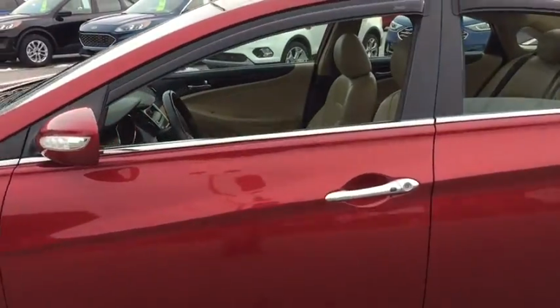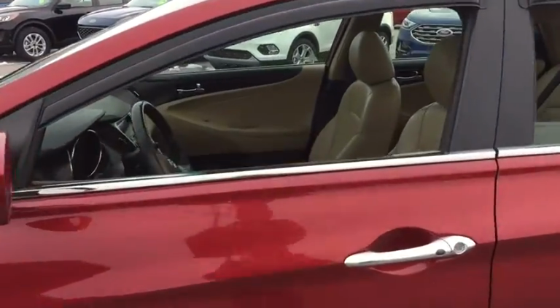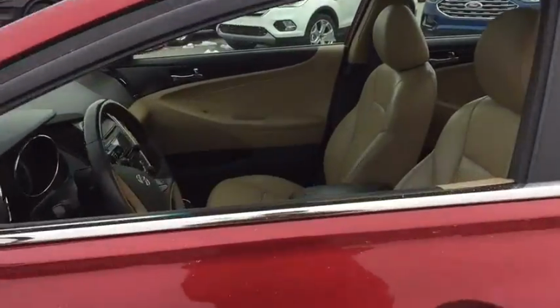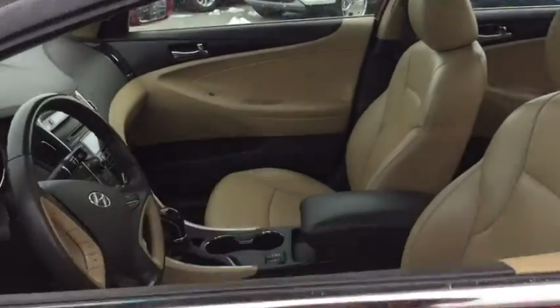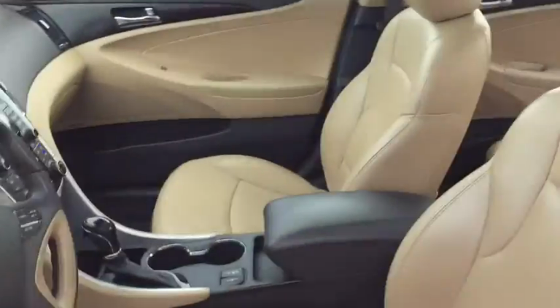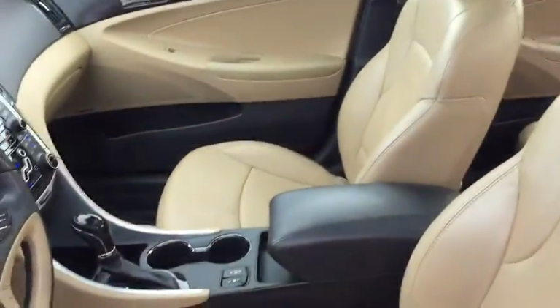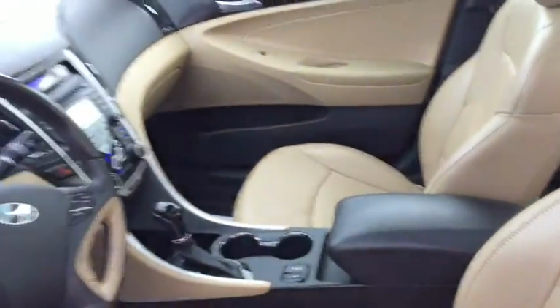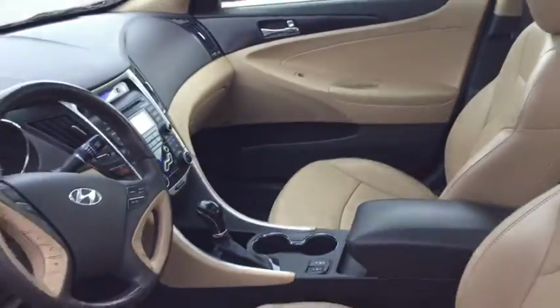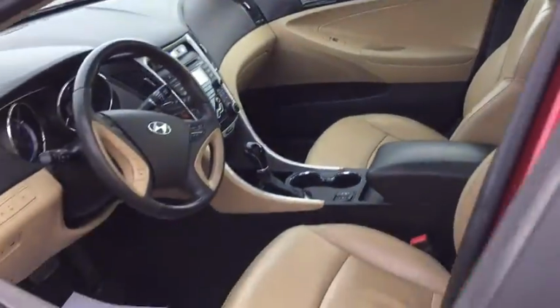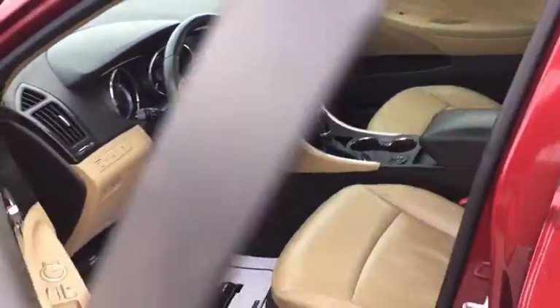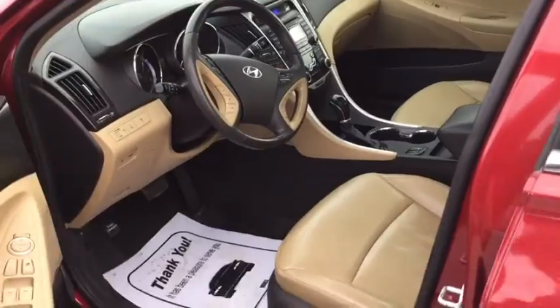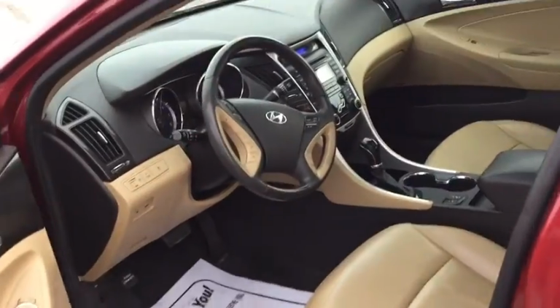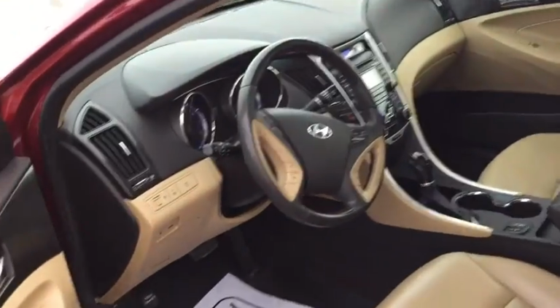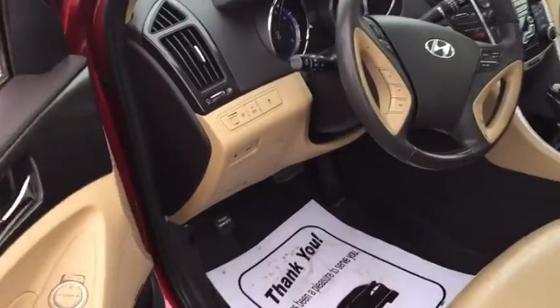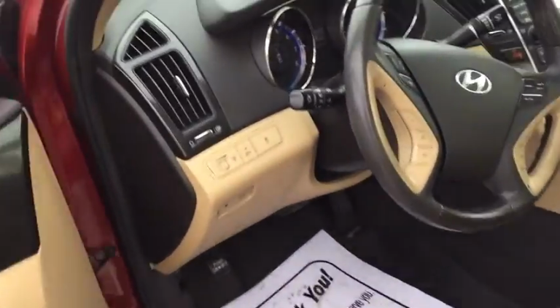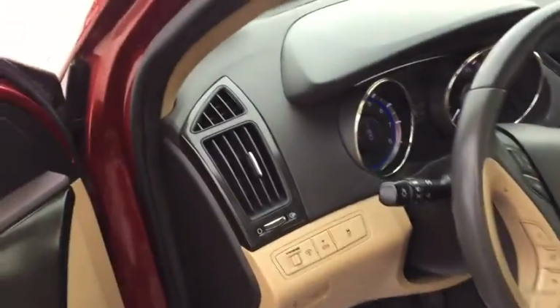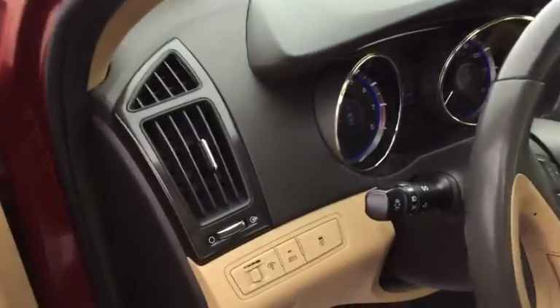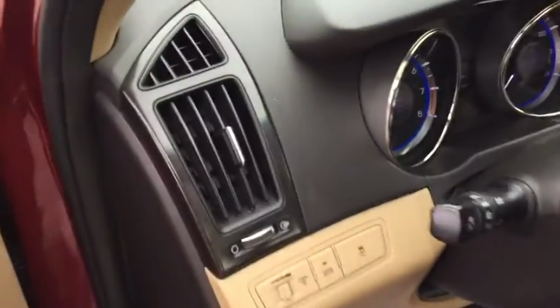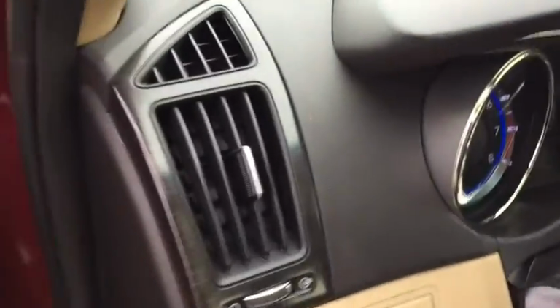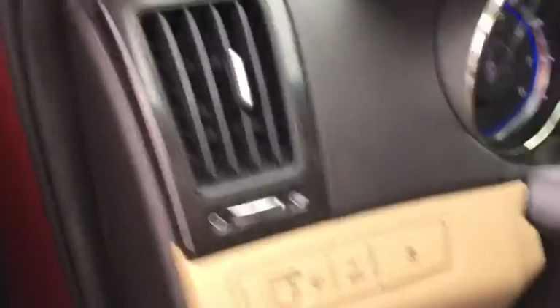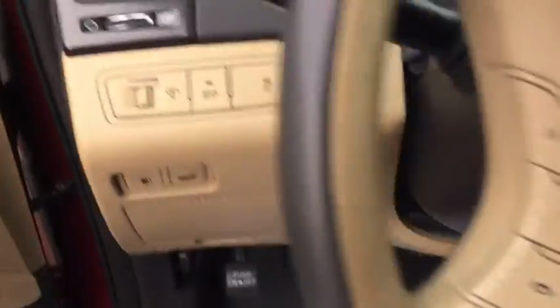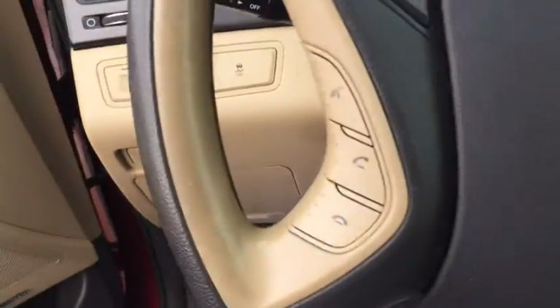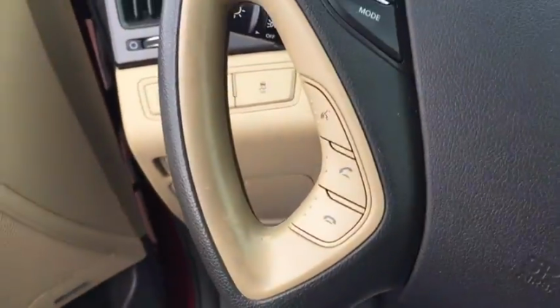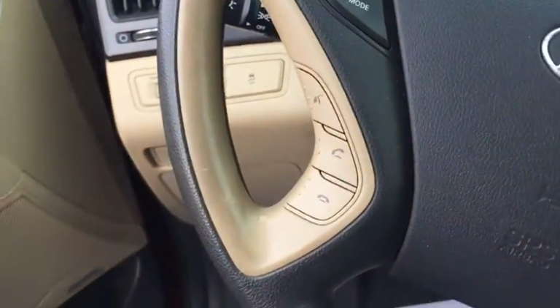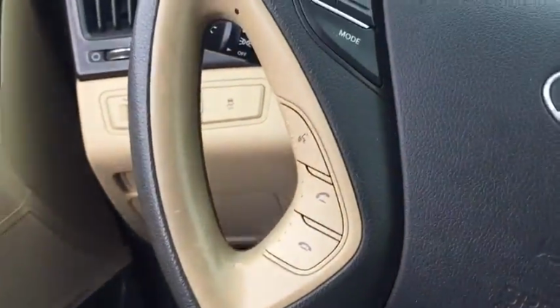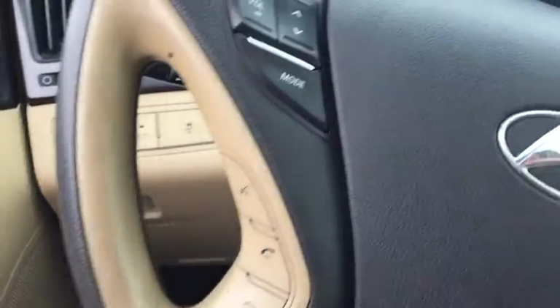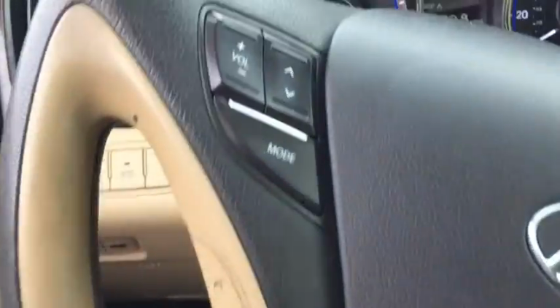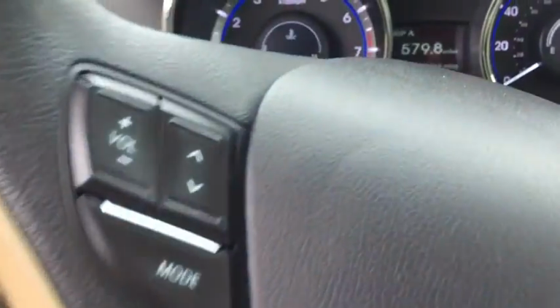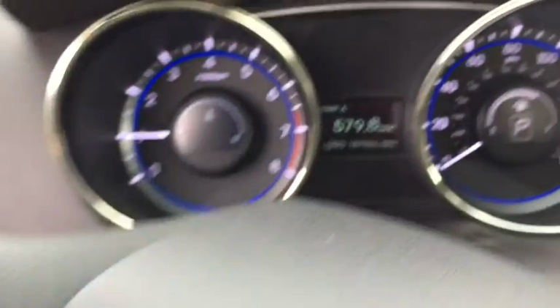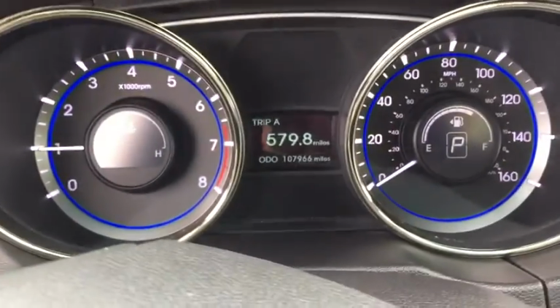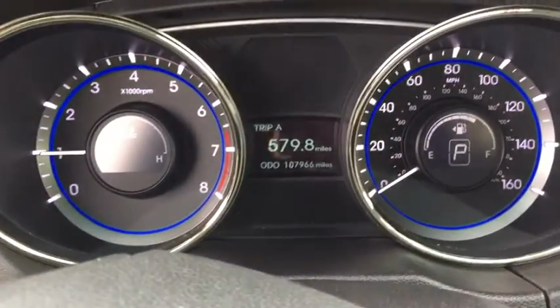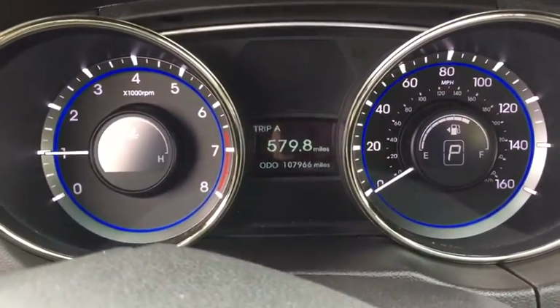Don't forget the exterior corrosion protection, a 14-step roto-dip system that provides unmatched protection for your Sonata. This vehicle has less than 110,000 miles.